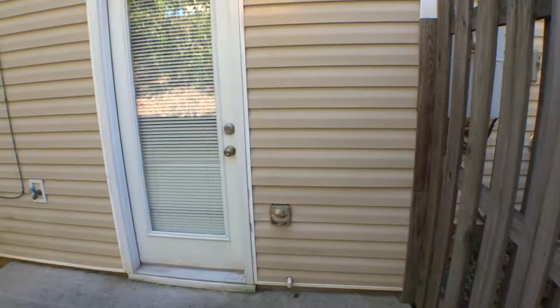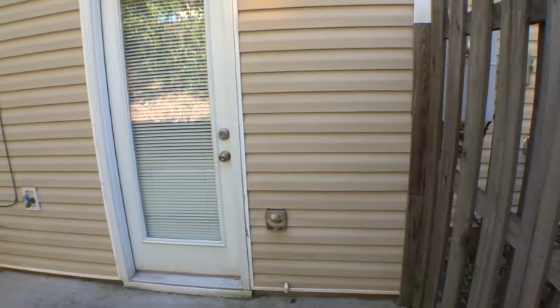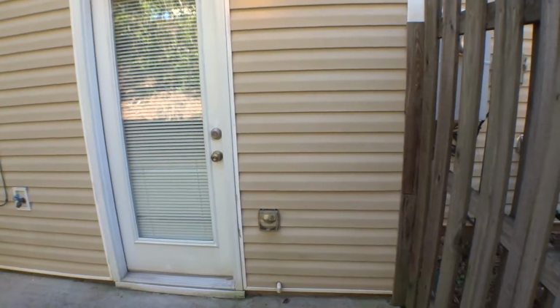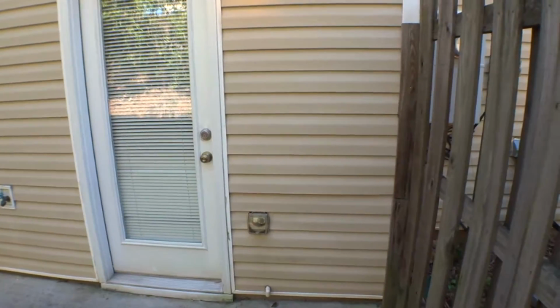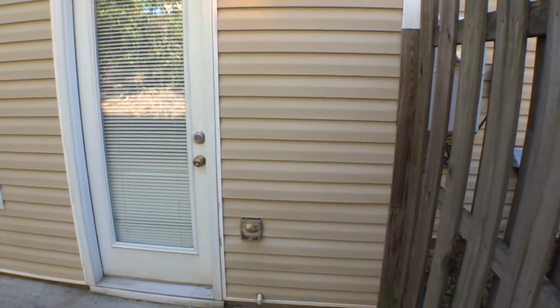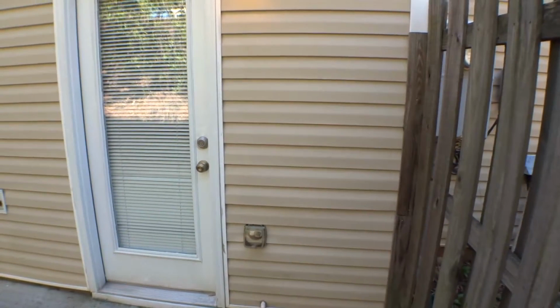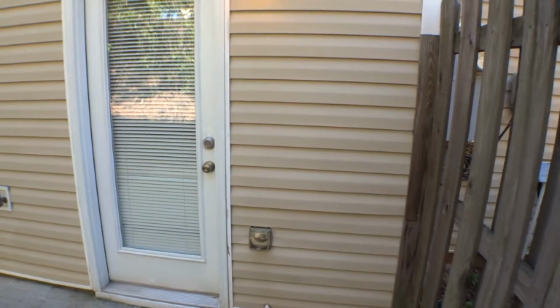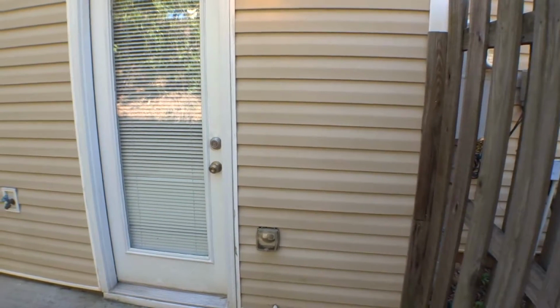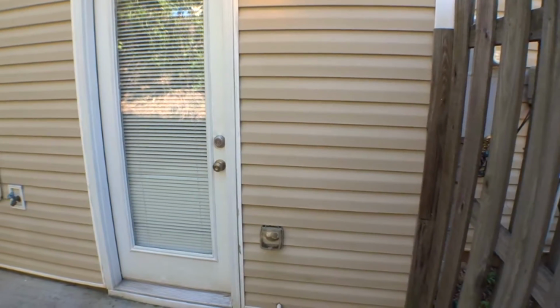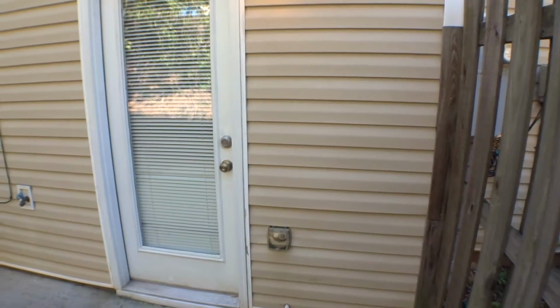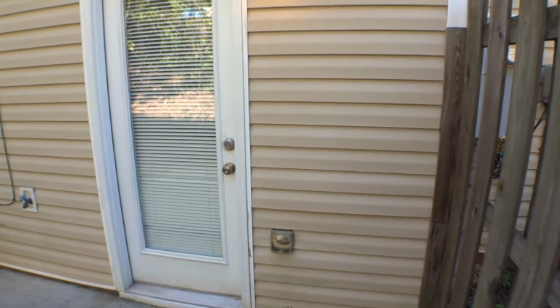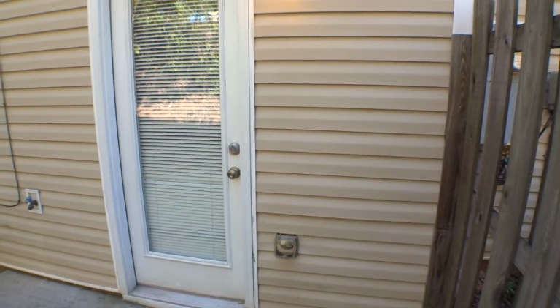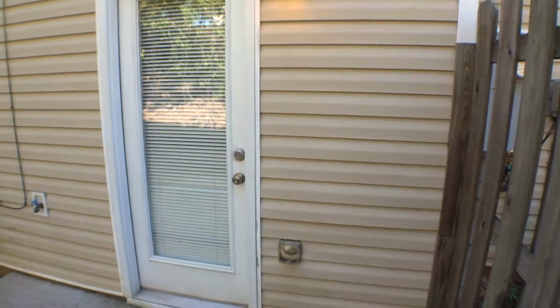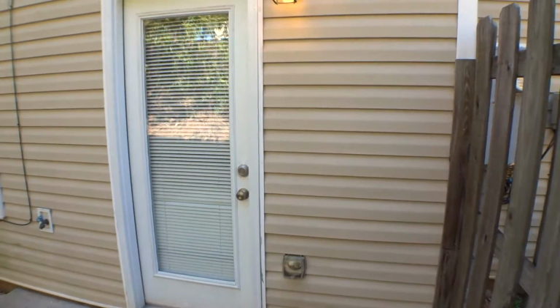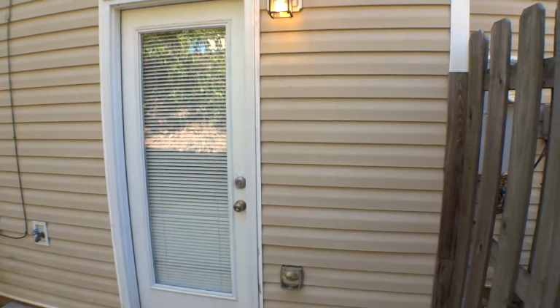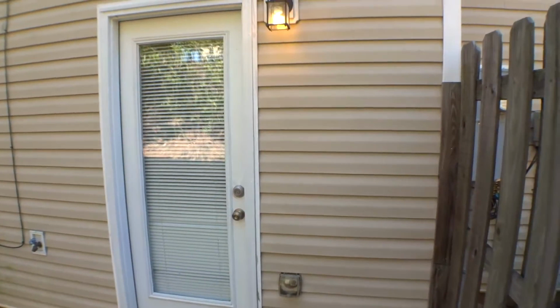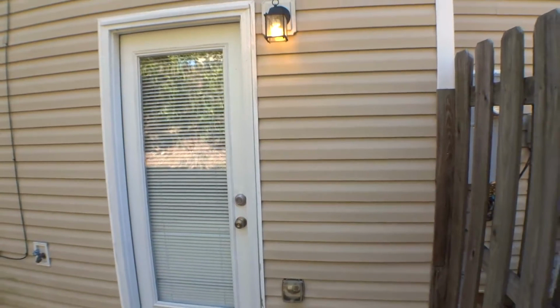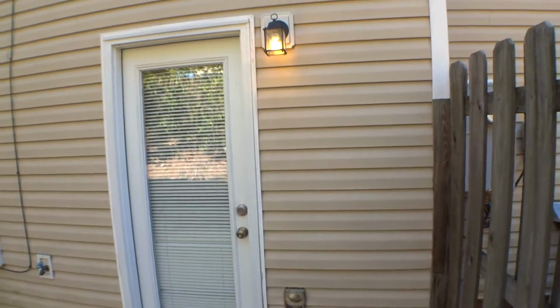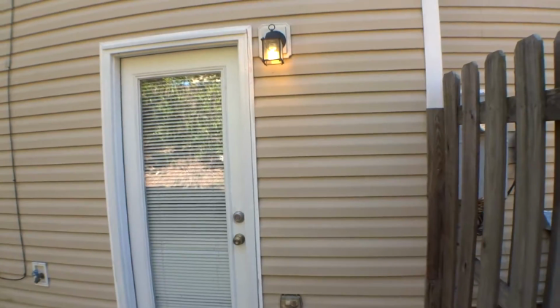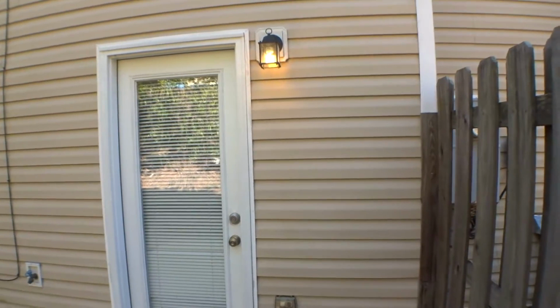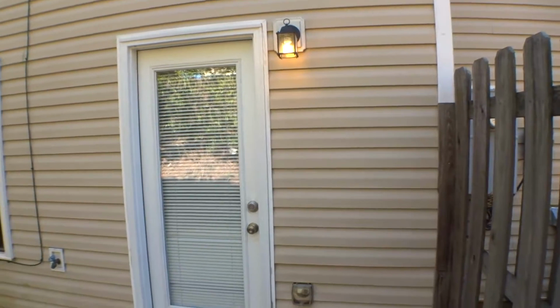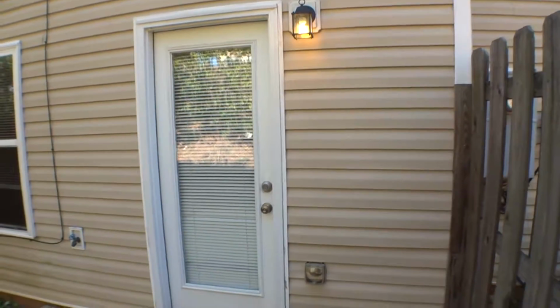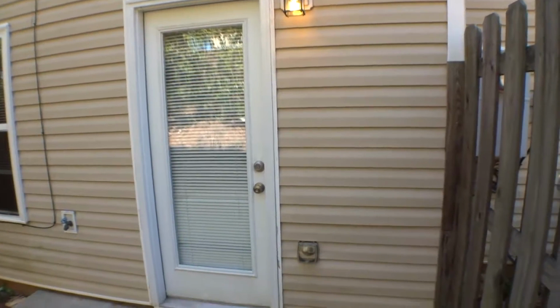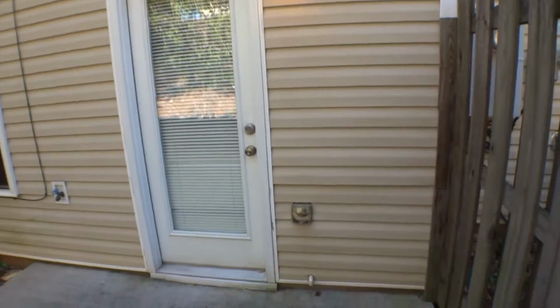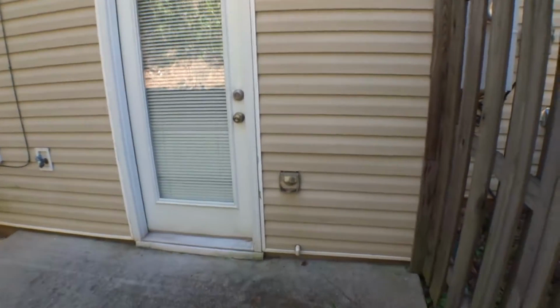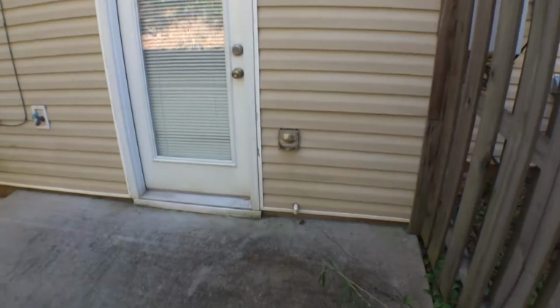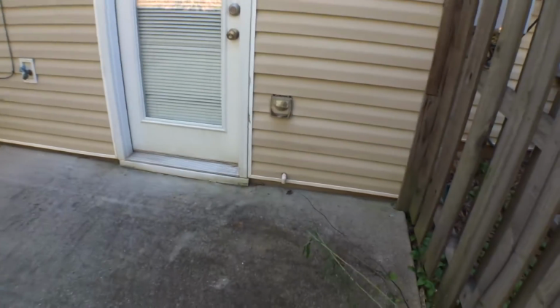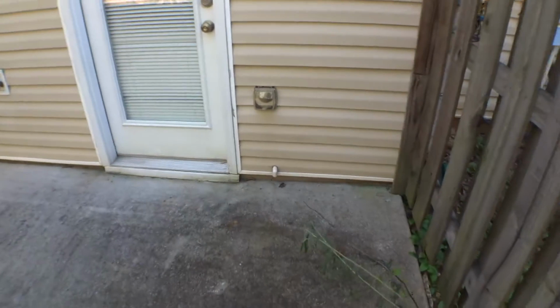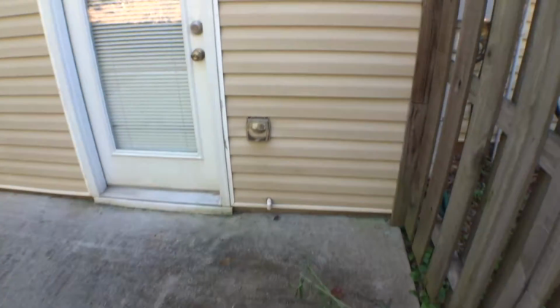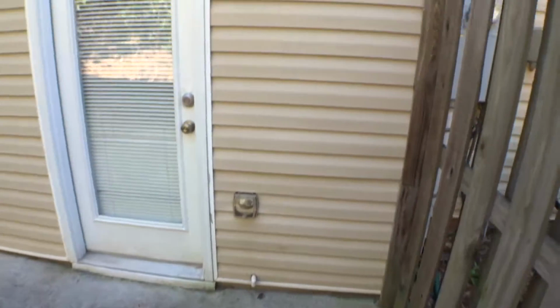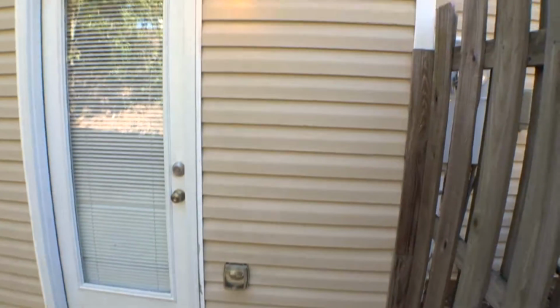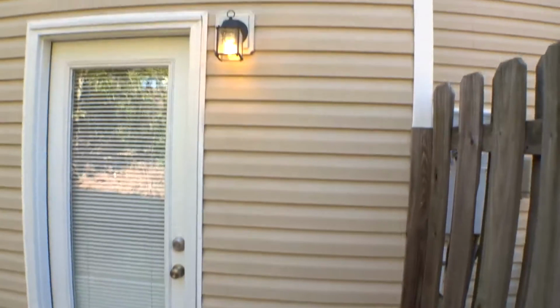We are outside the unit located at 1756 Little Creek Drive for the second part of the move-in video inspection, the rear of this unit. Siding is in good condition.